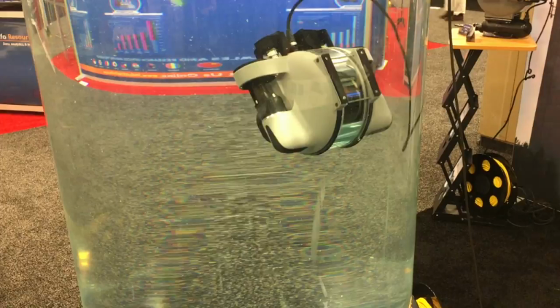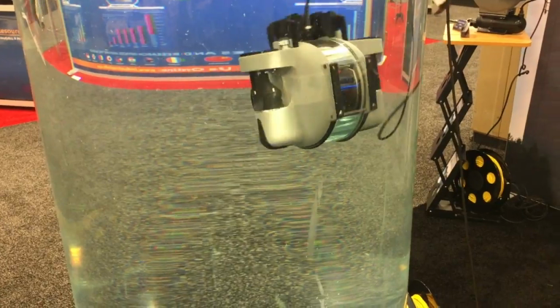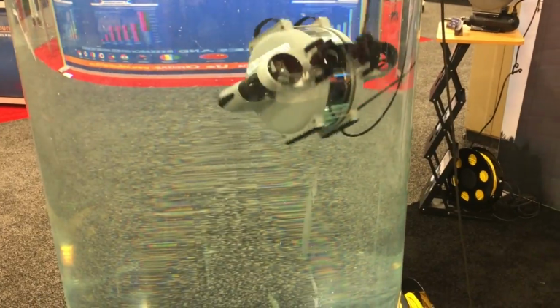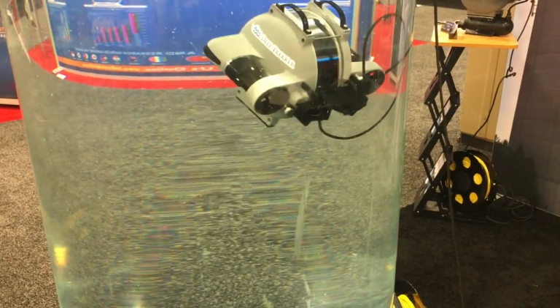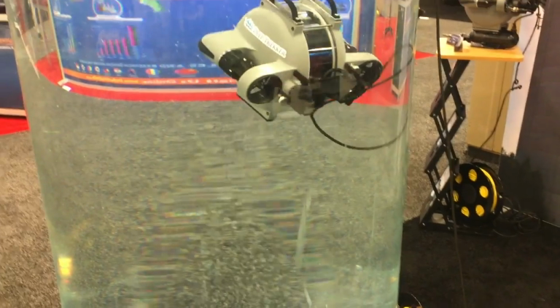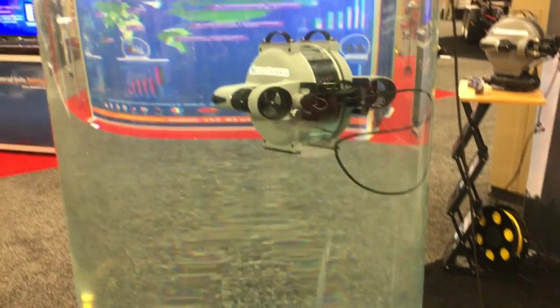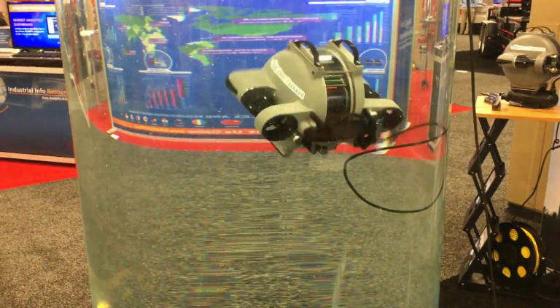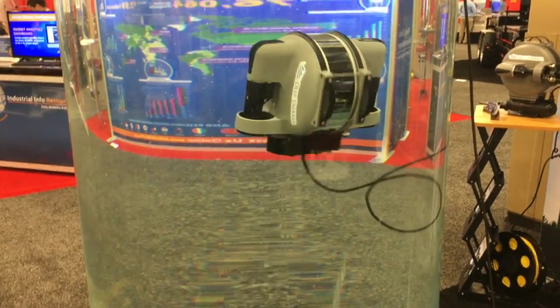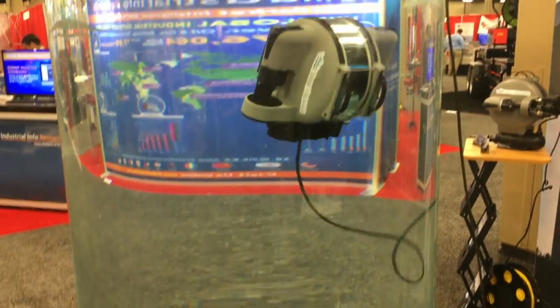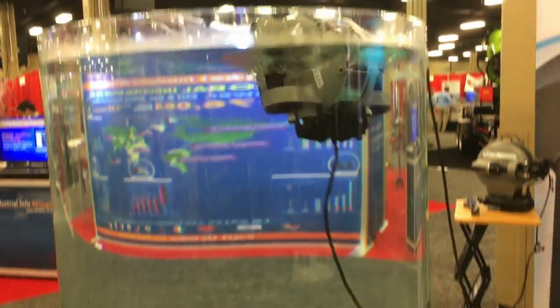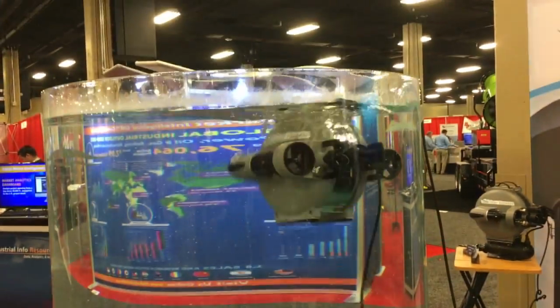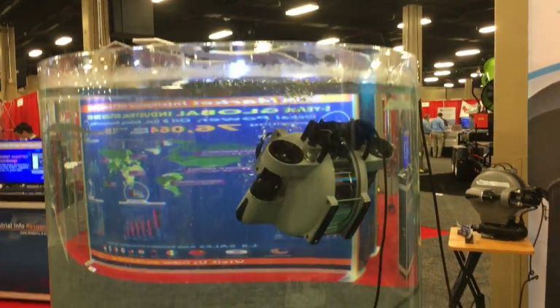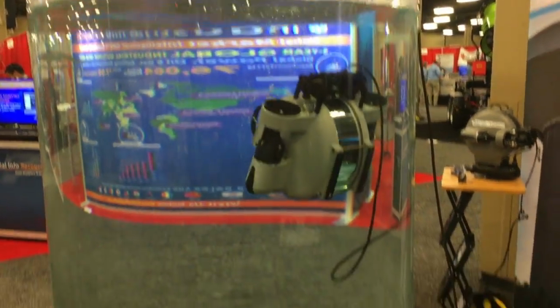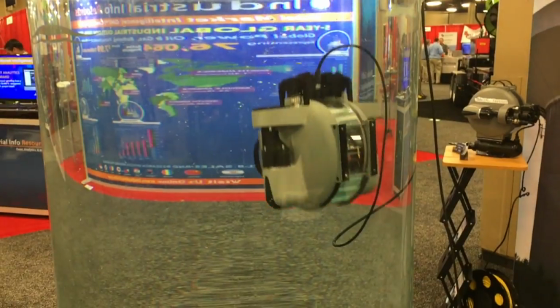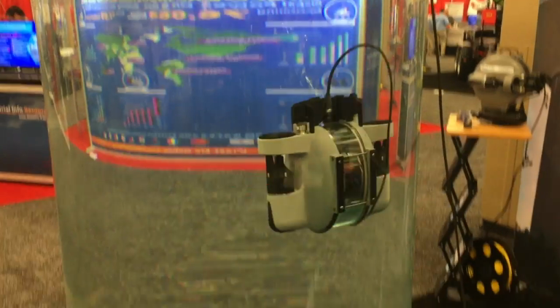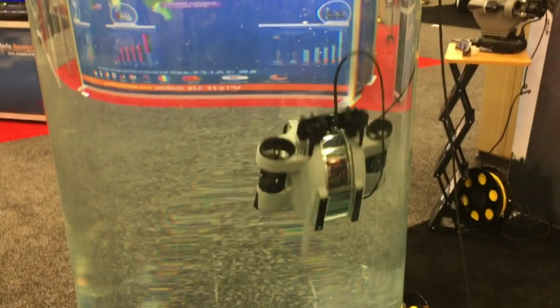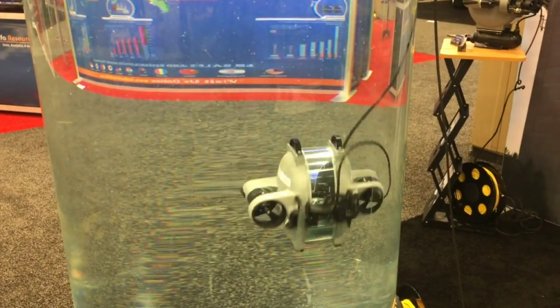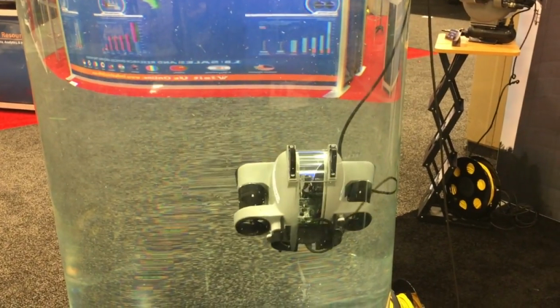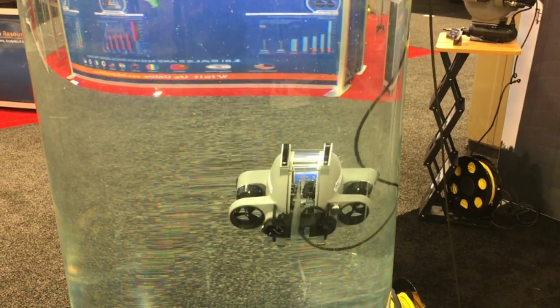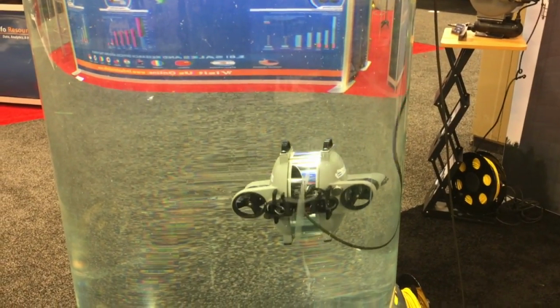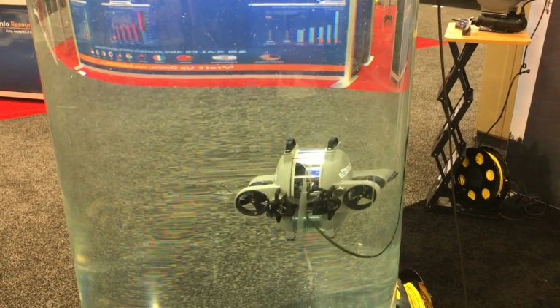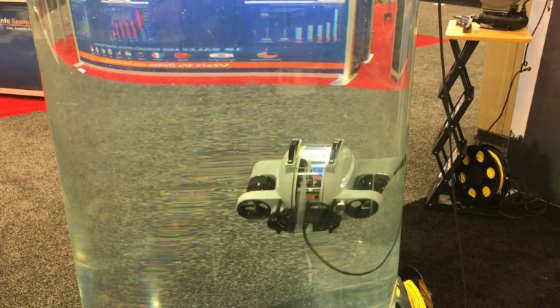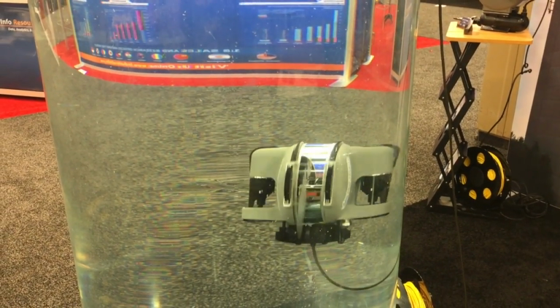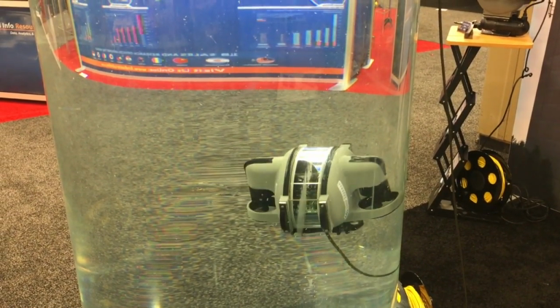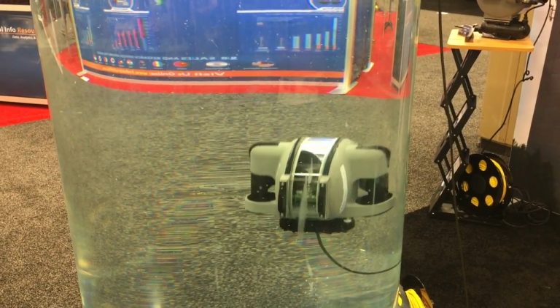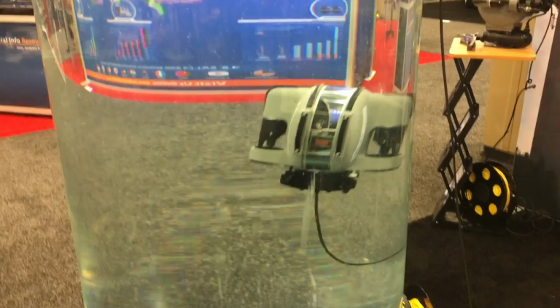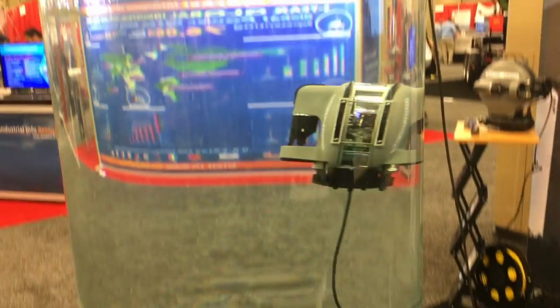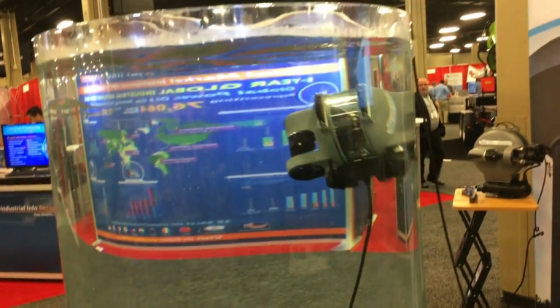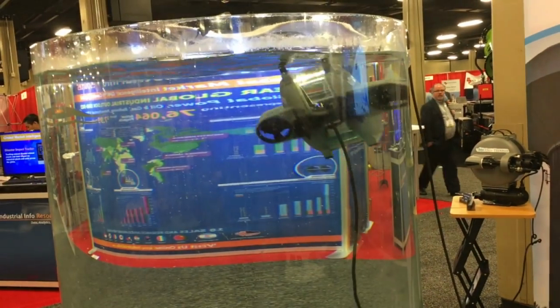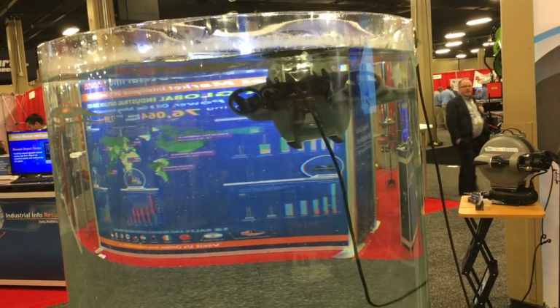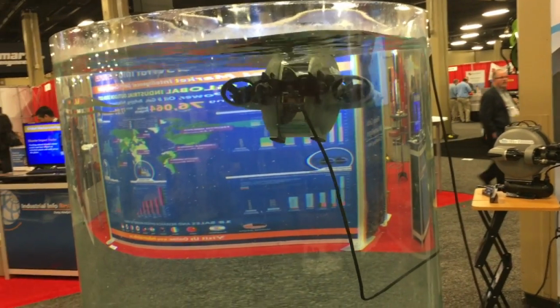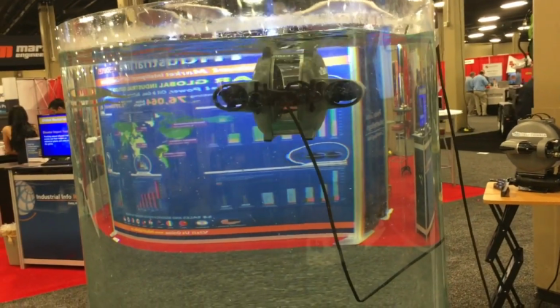This is a much safer way to perform the inspection and it's much more cost effective. They start at just four thousand dollars, and we see both utilities using them to do their own inspections, as well as construction contractors and divers.